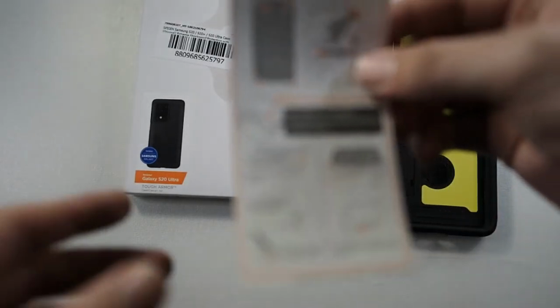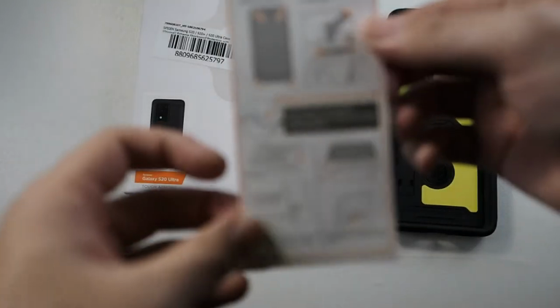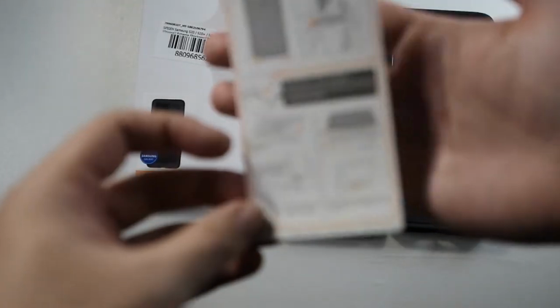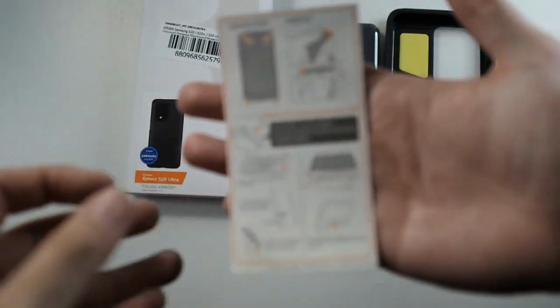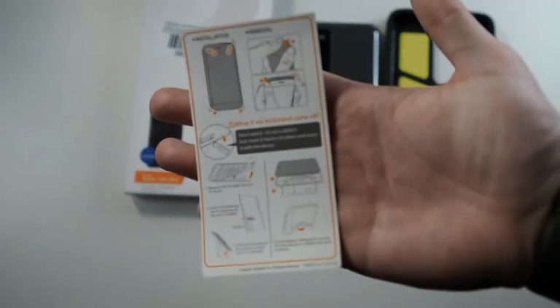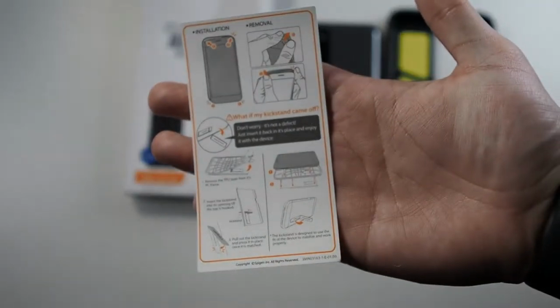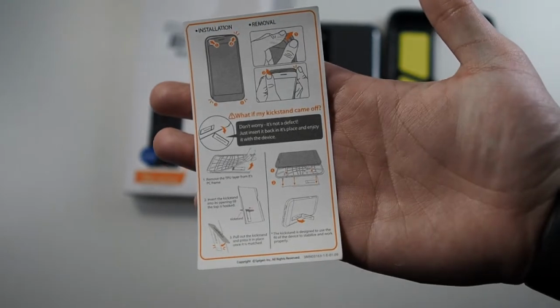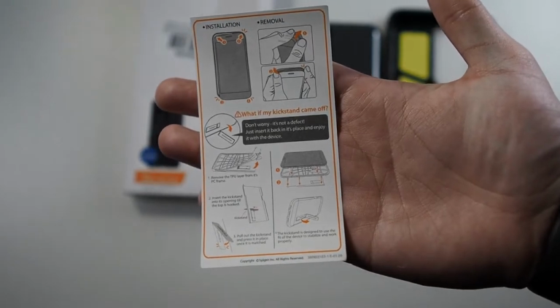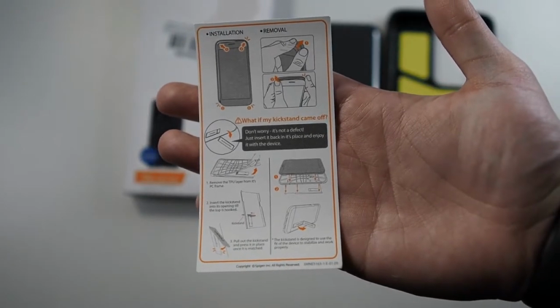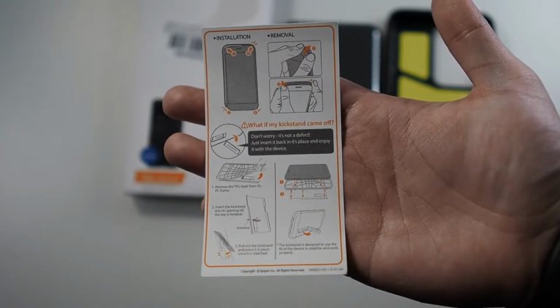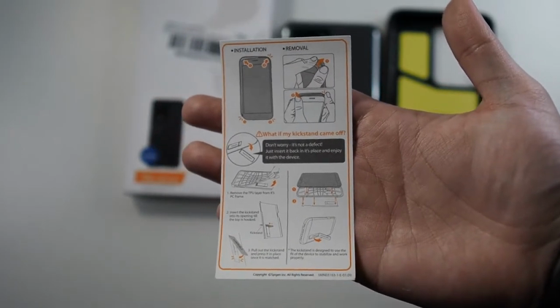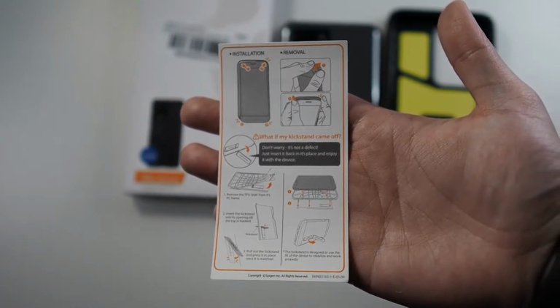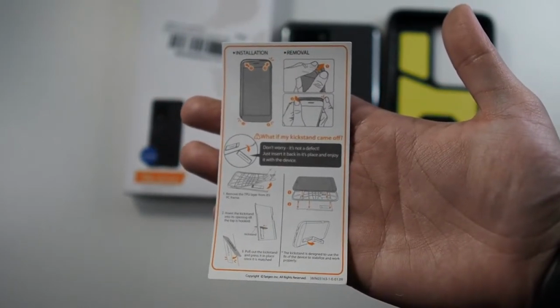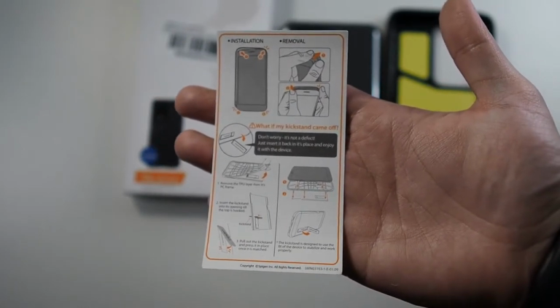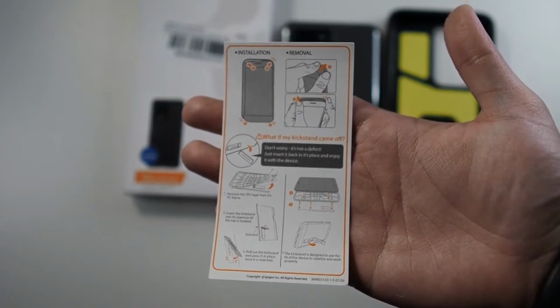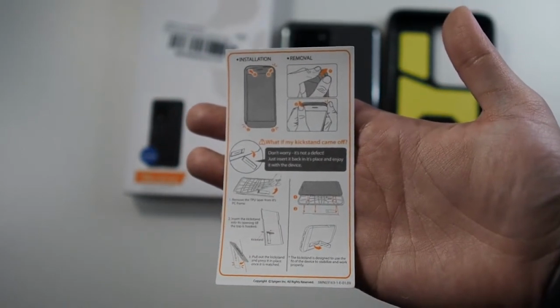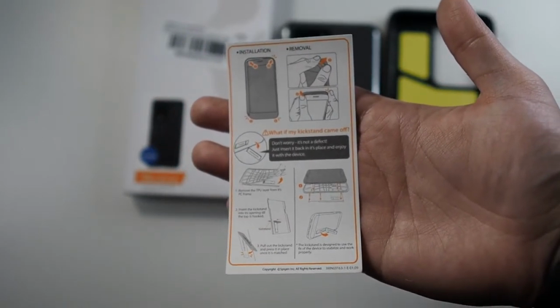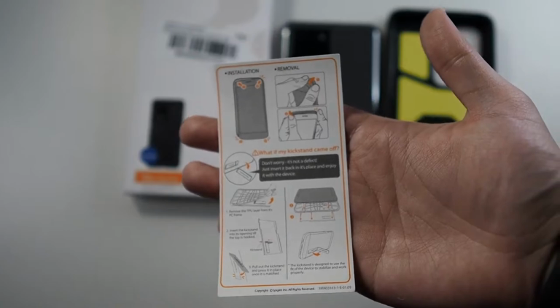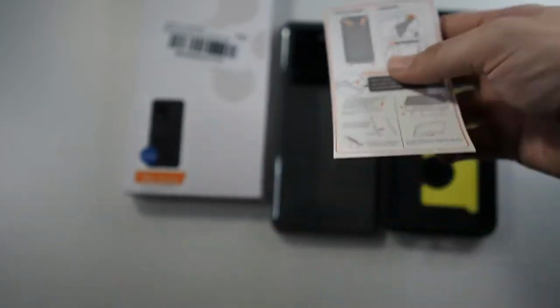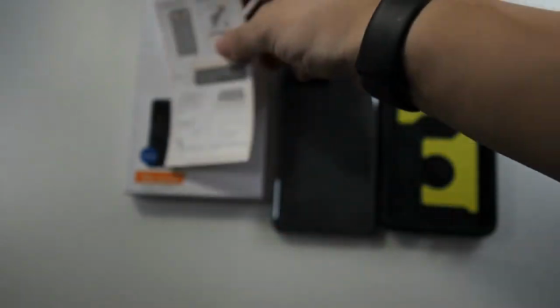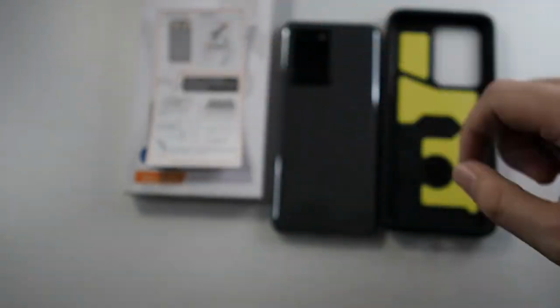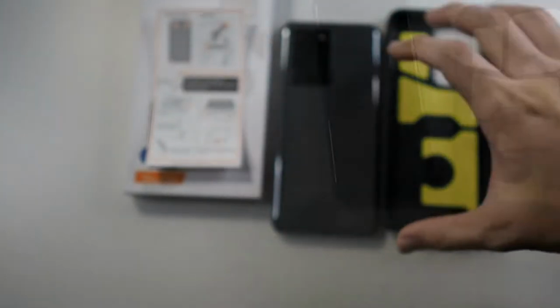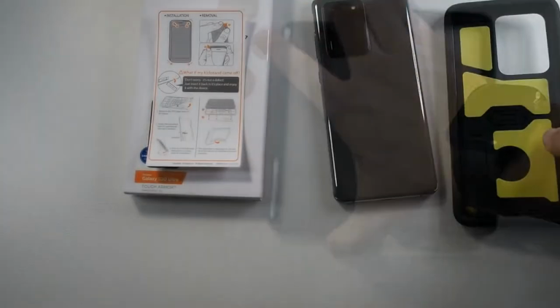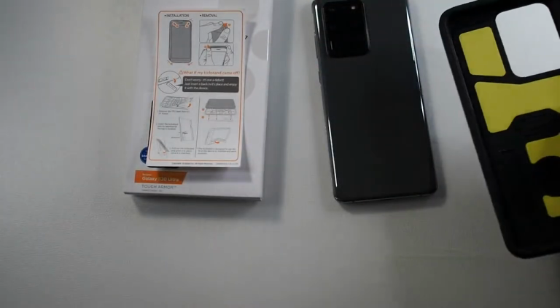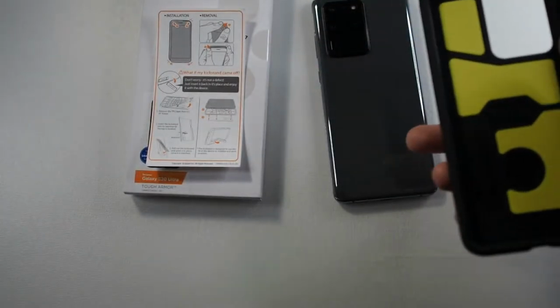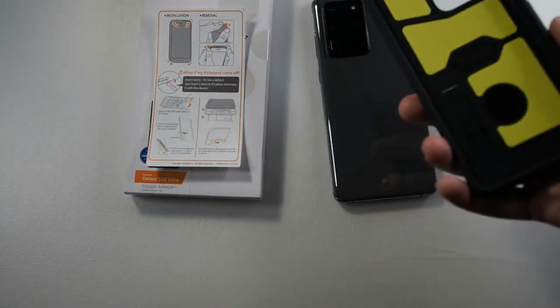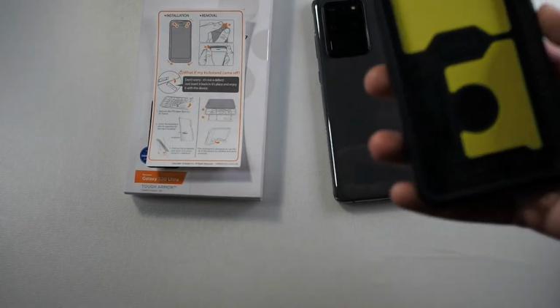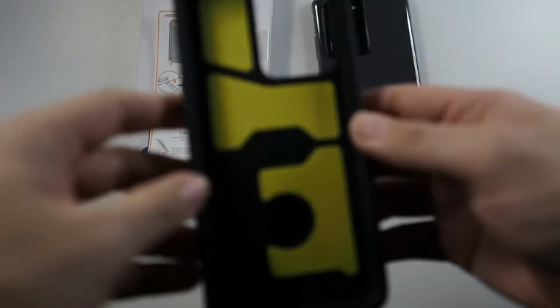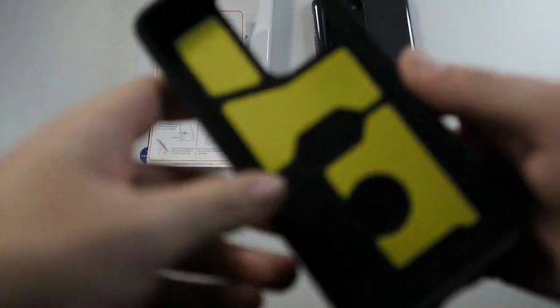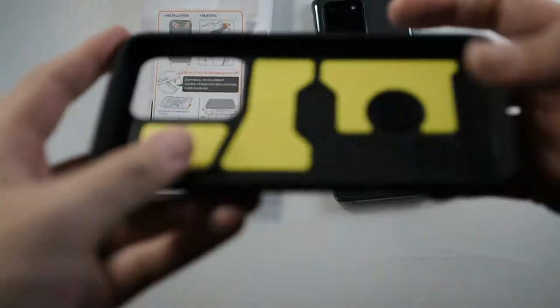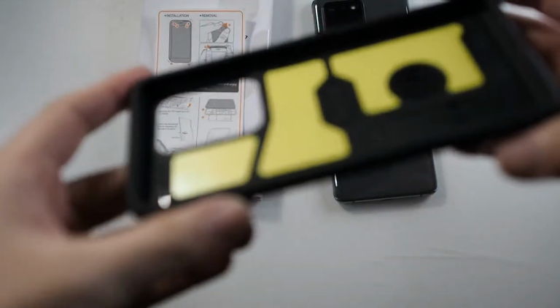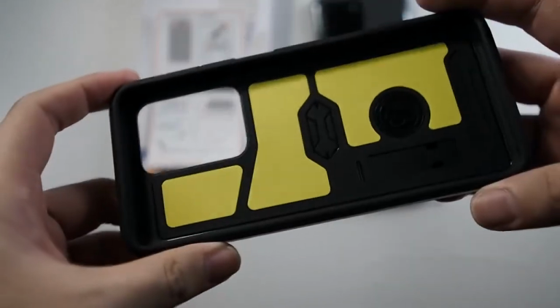These are instructions — you can pause it and read it for yourself. It's basically quite straightforward, just snap it on and you're good to go. So before we install the phone in the case, let's take a look at the case itself.